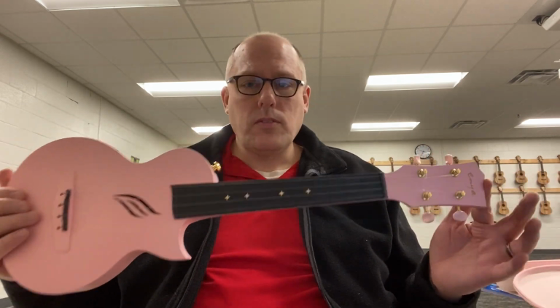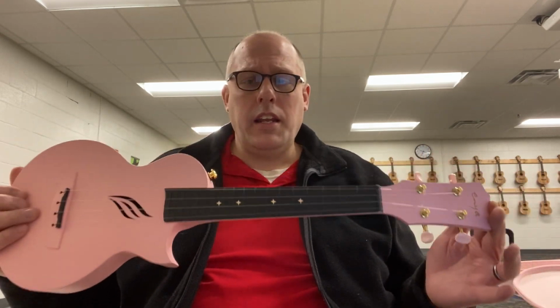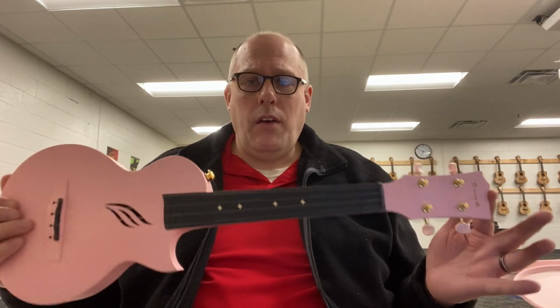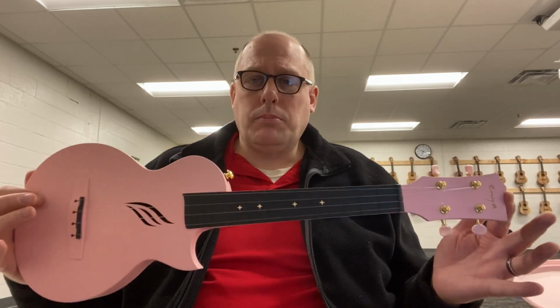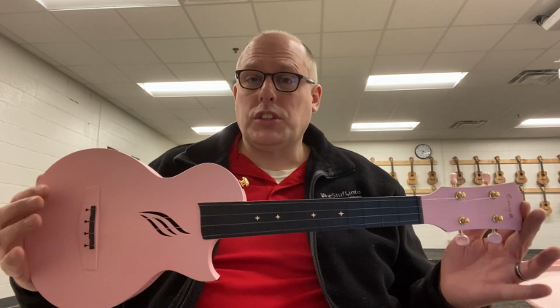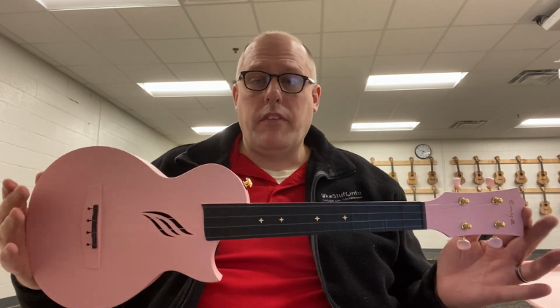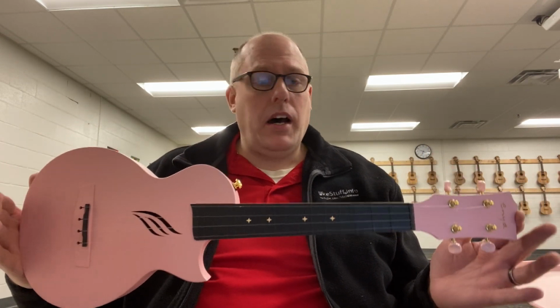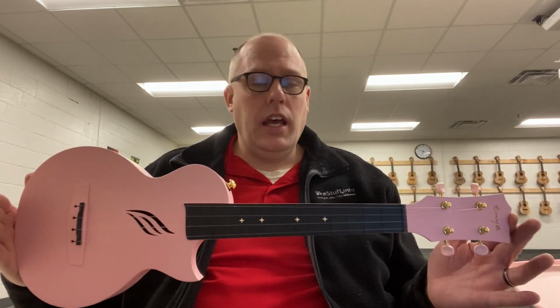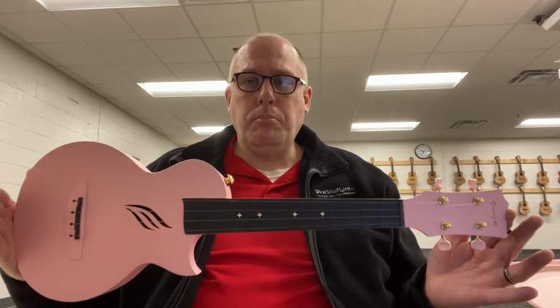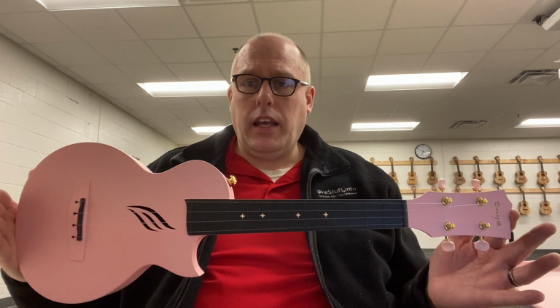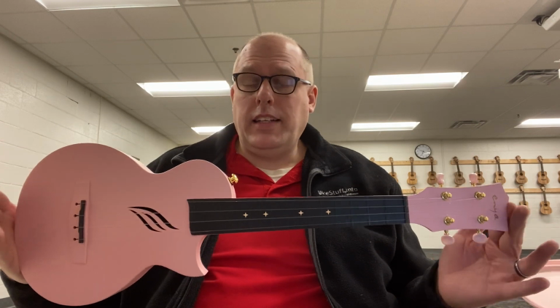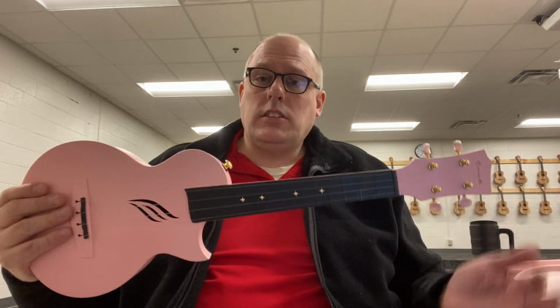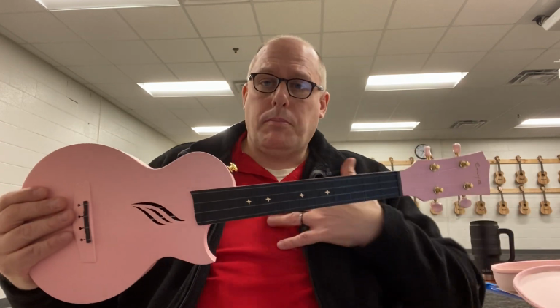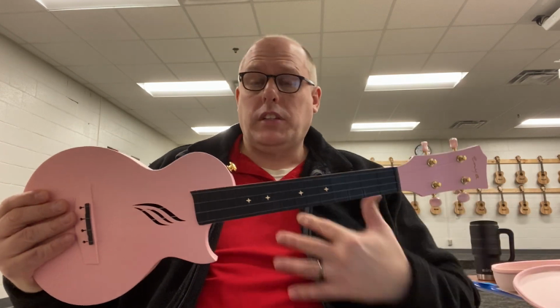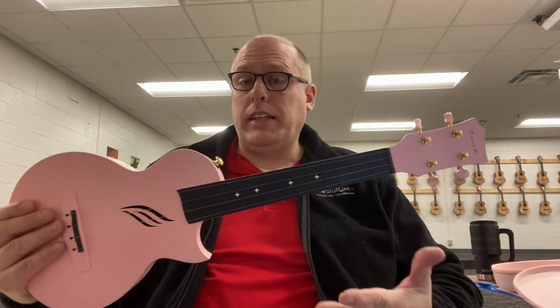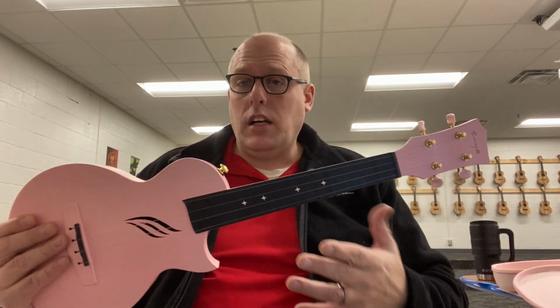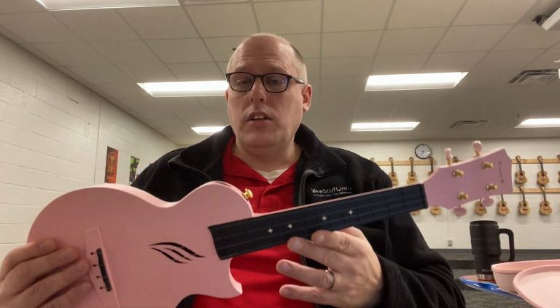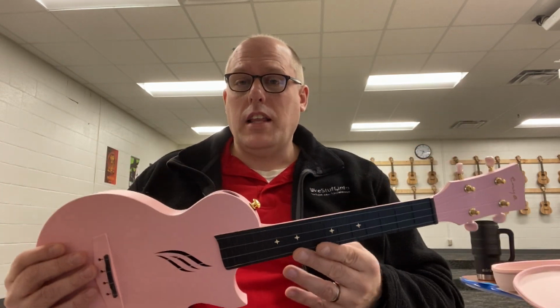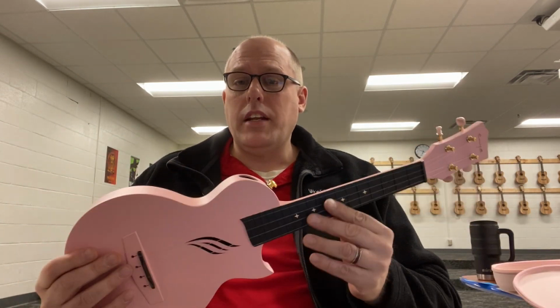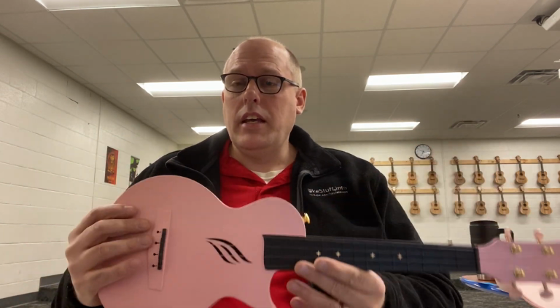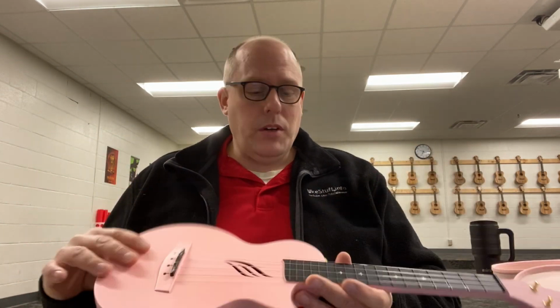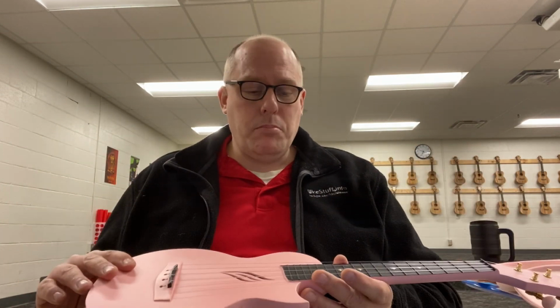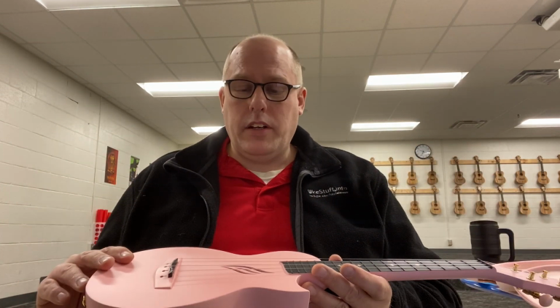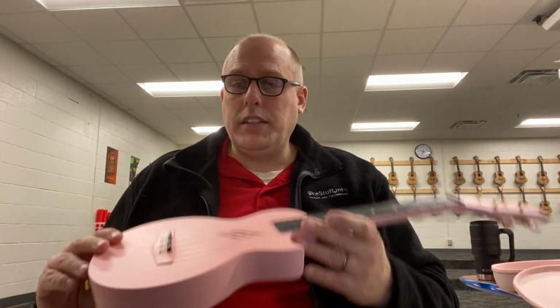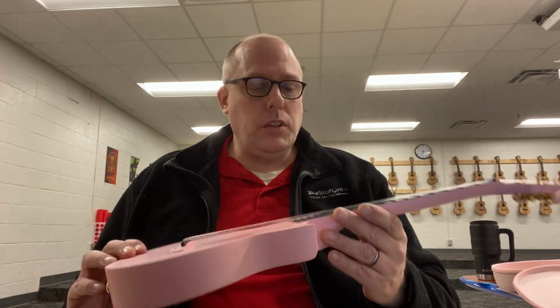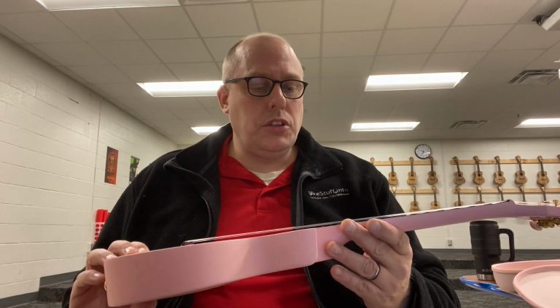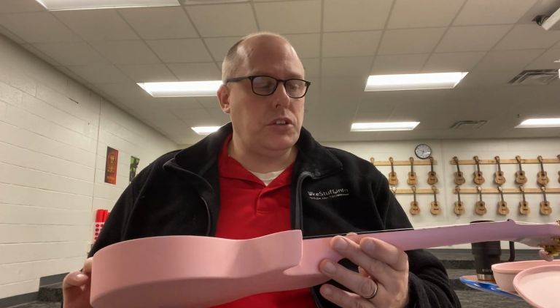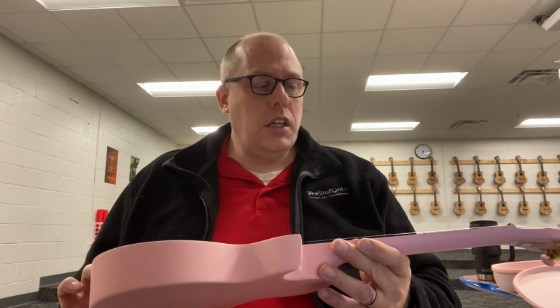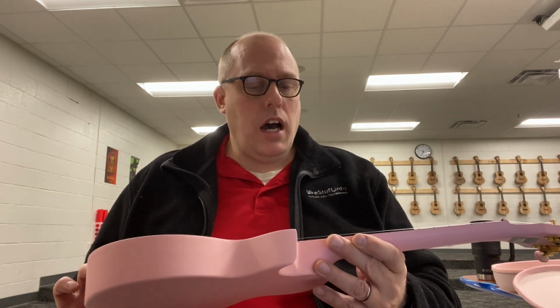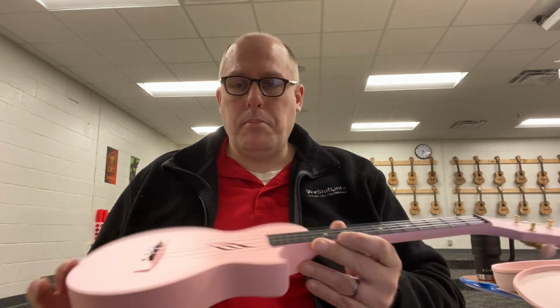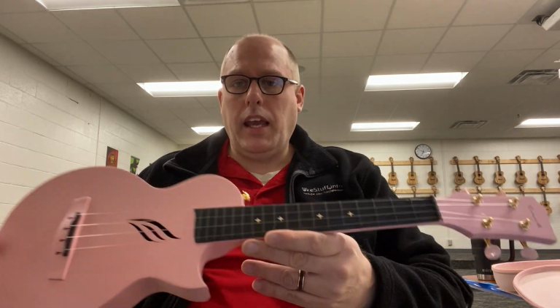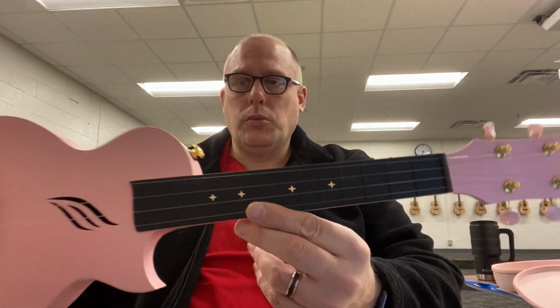I would just personally never buy pink — that's just a personal taste. My son, who's 11, if he would be given a choice, he would choose the pink Enya as well.